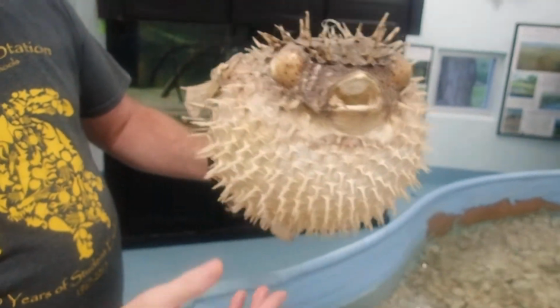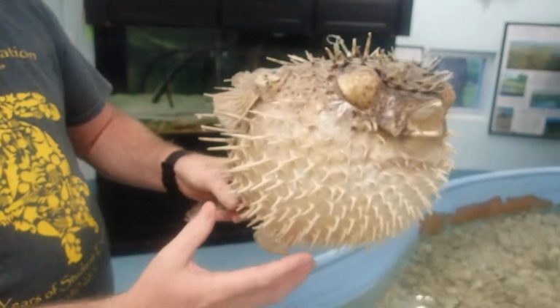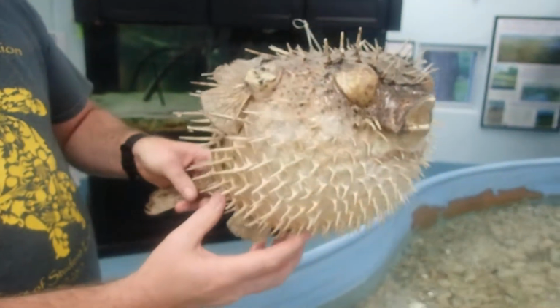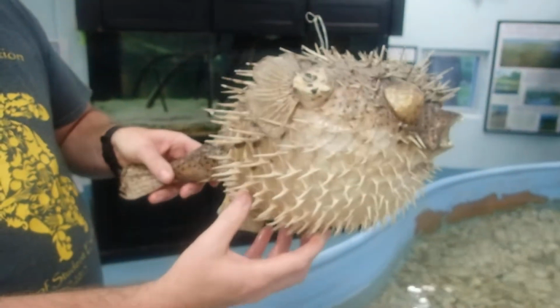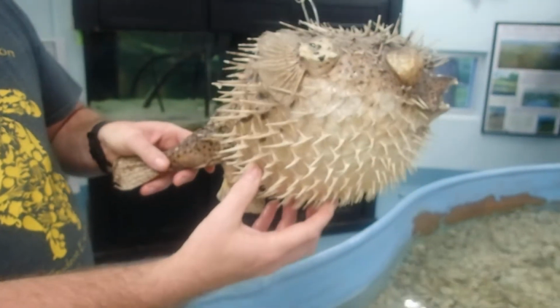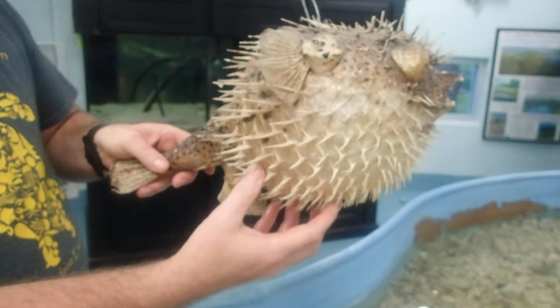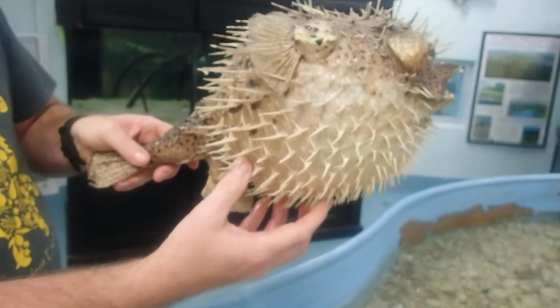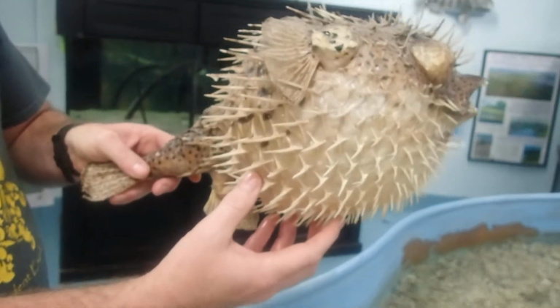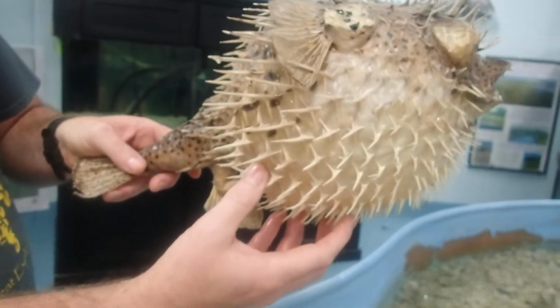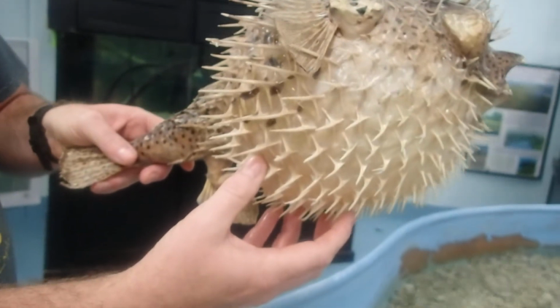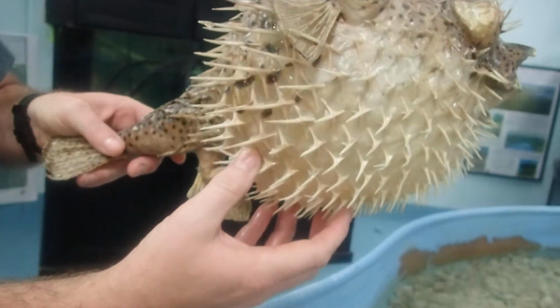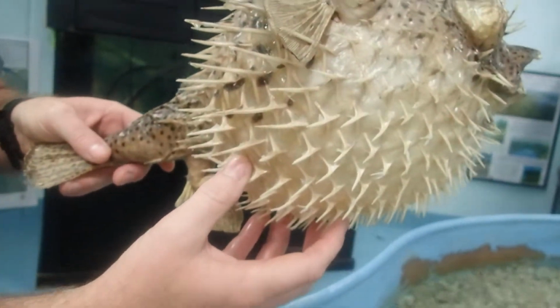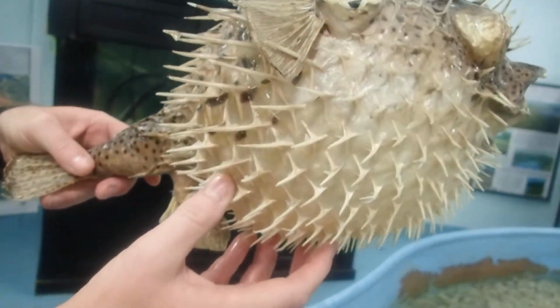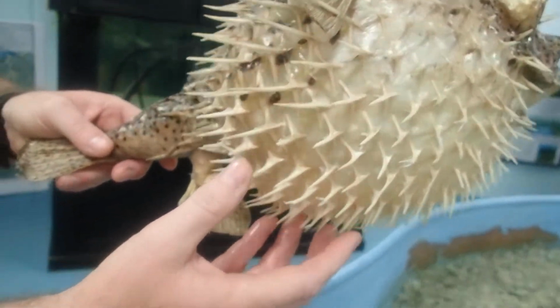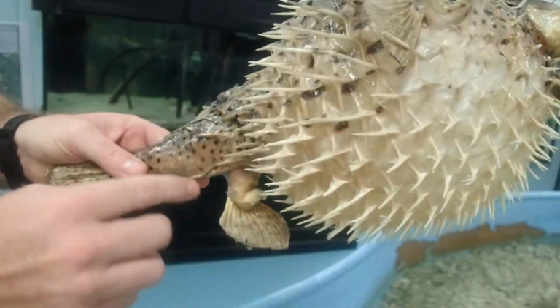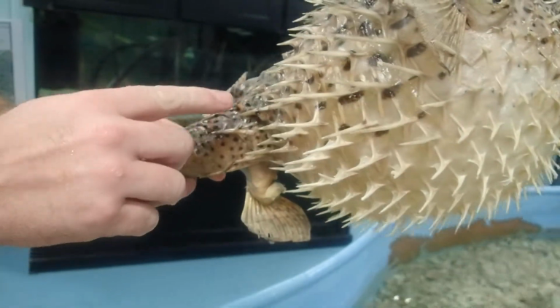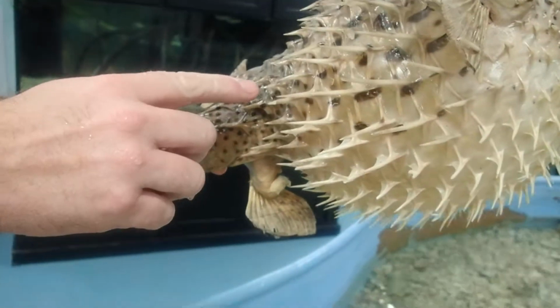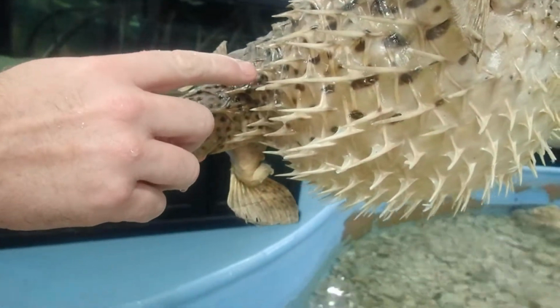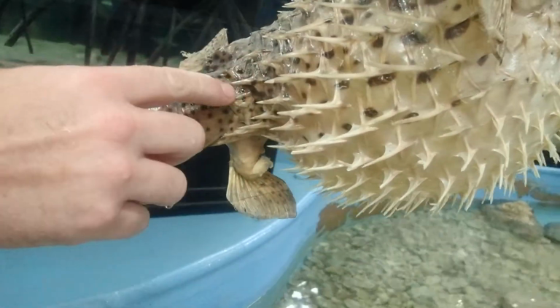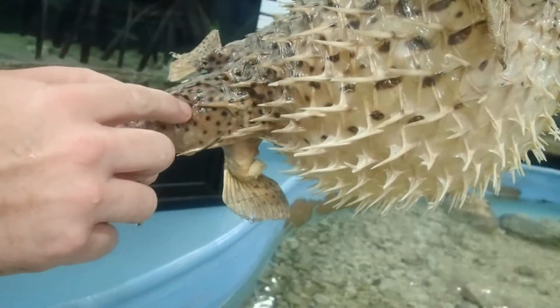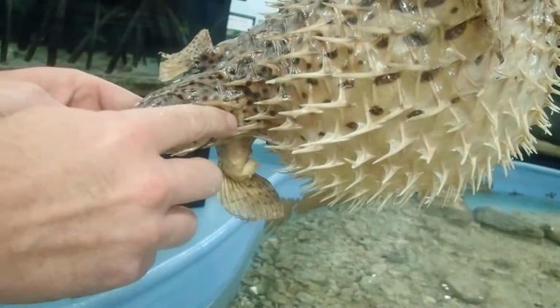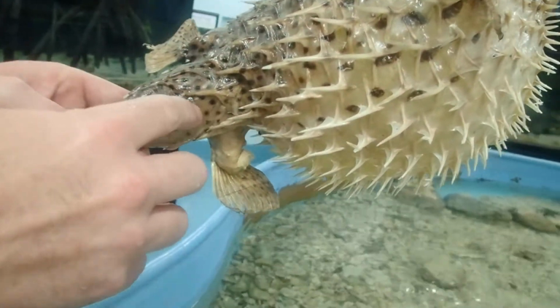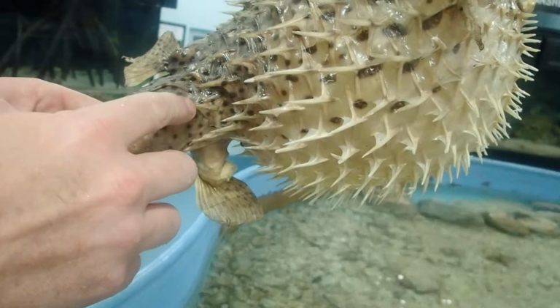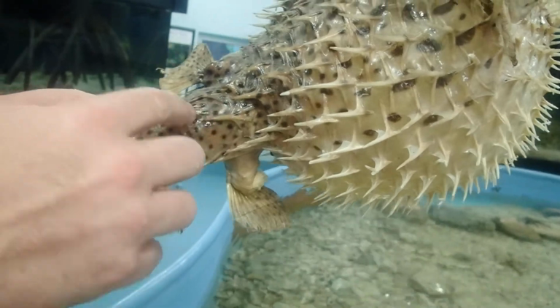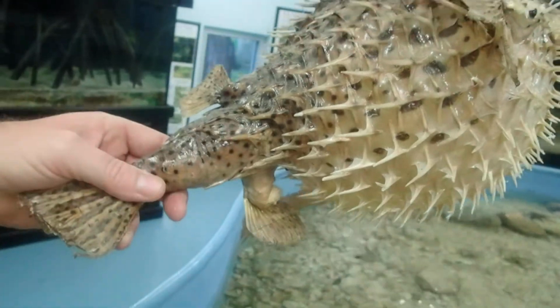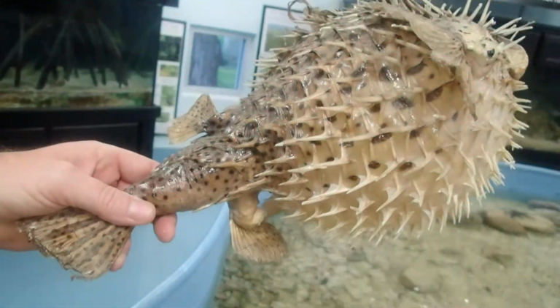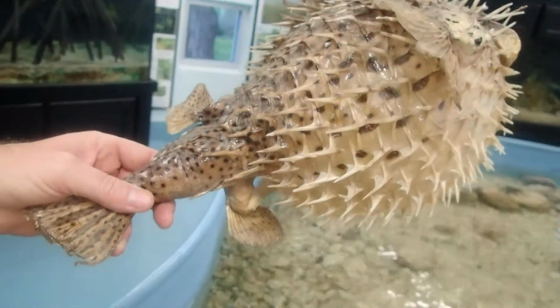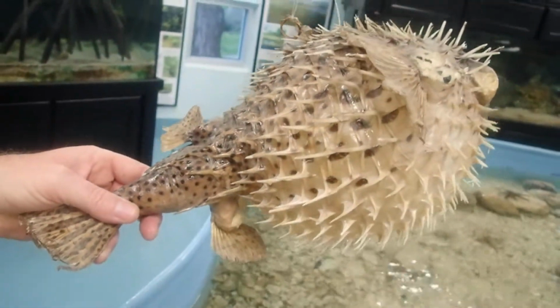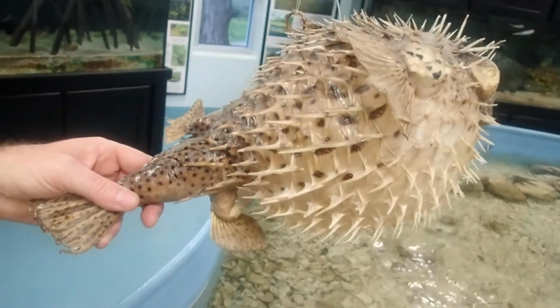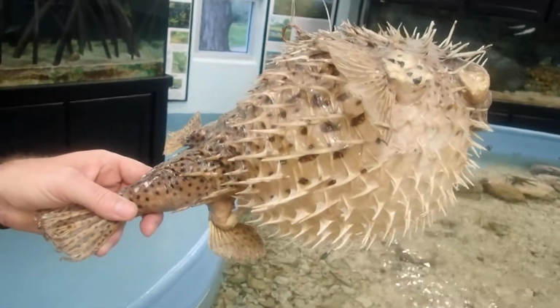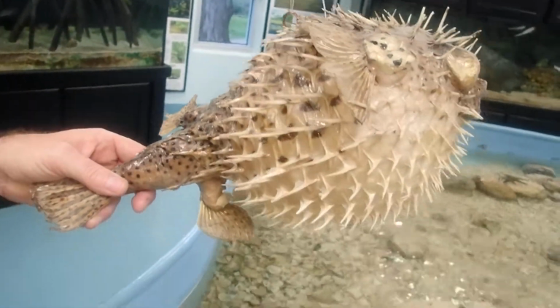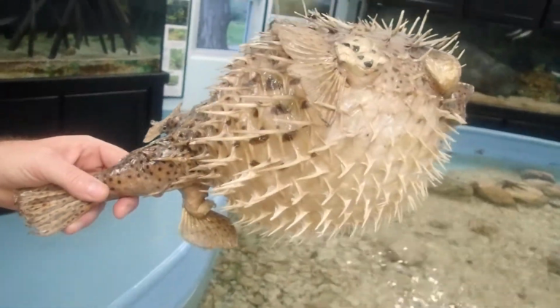Now this is not a burrfish model — this is a porcupine fish. You can see how at the back the spine is kind of laid down, whereas on the burrfish they stick up all the time.